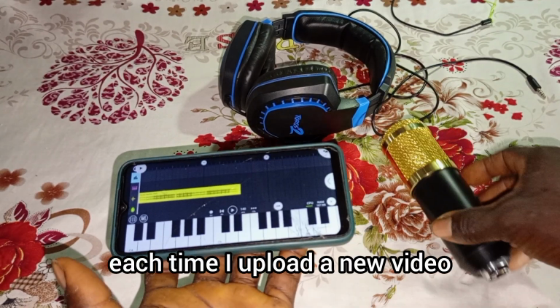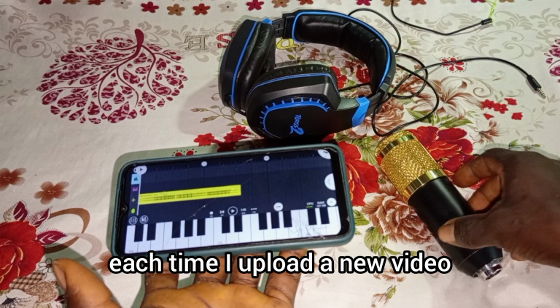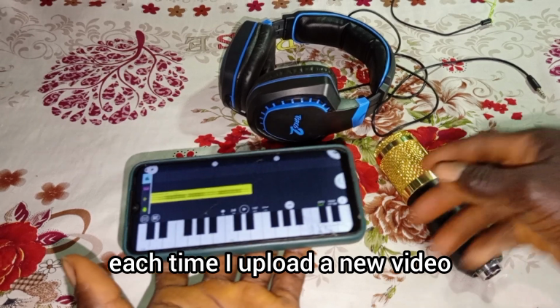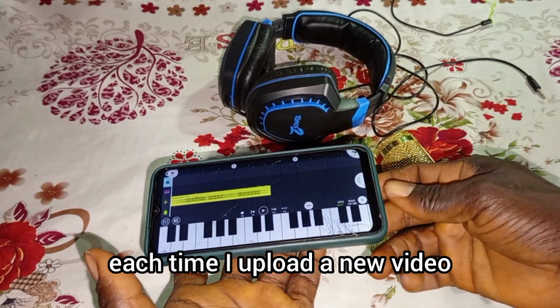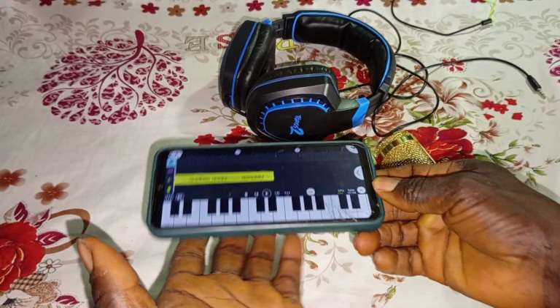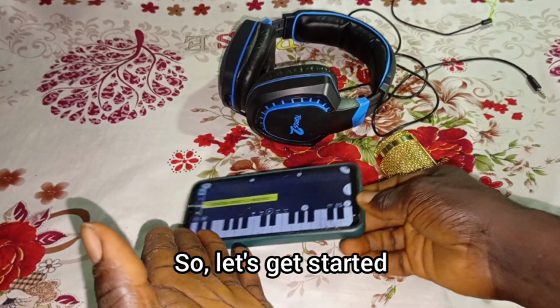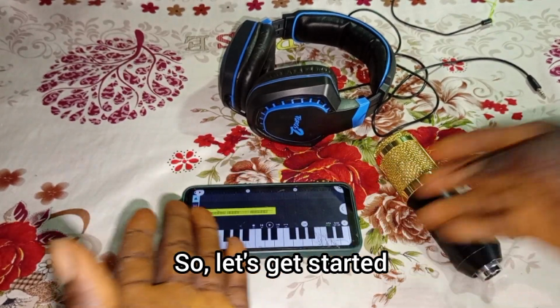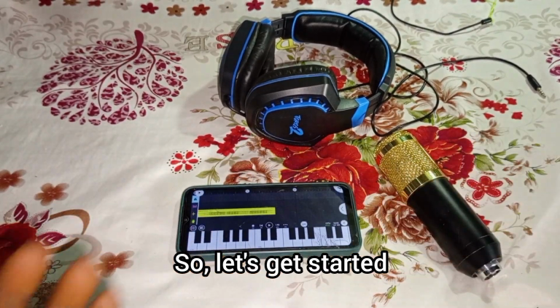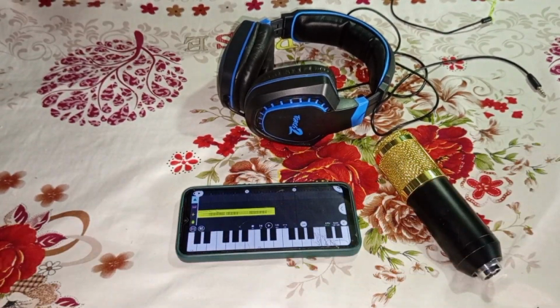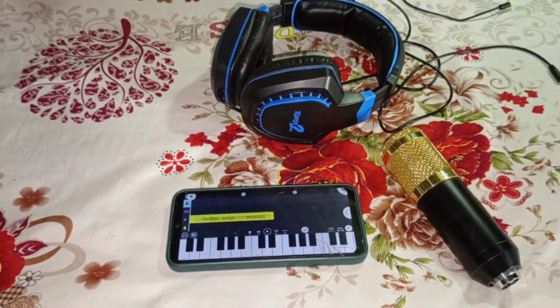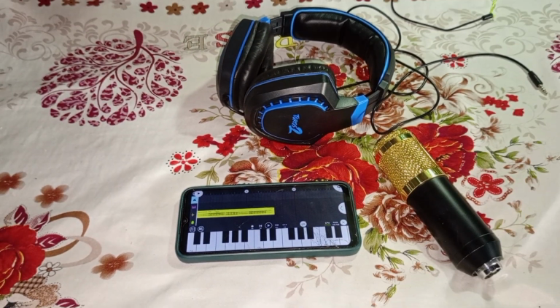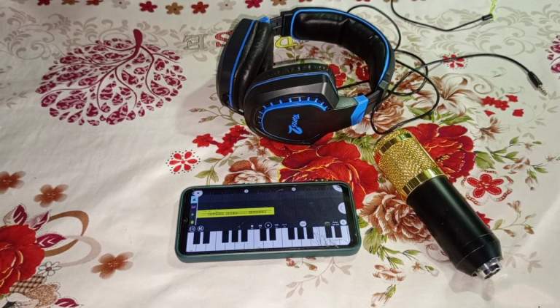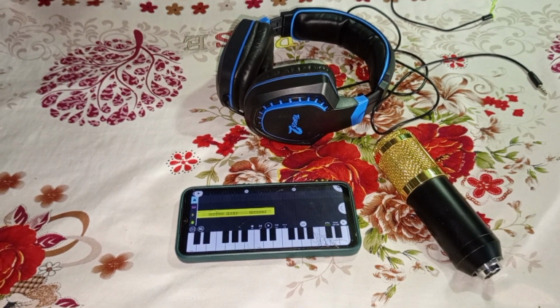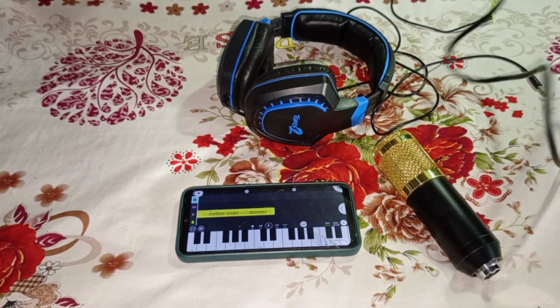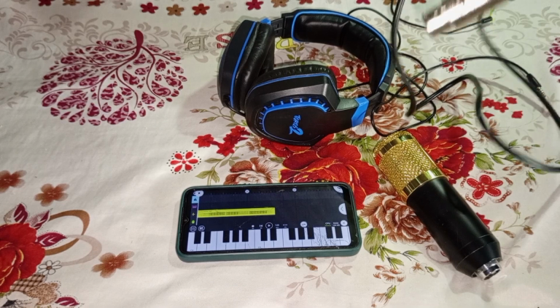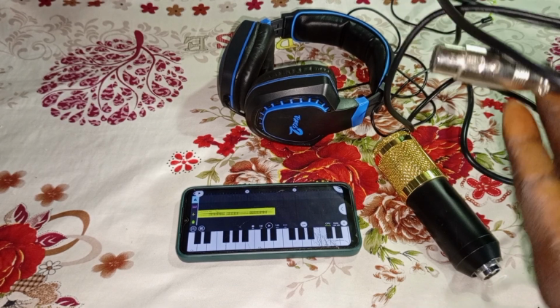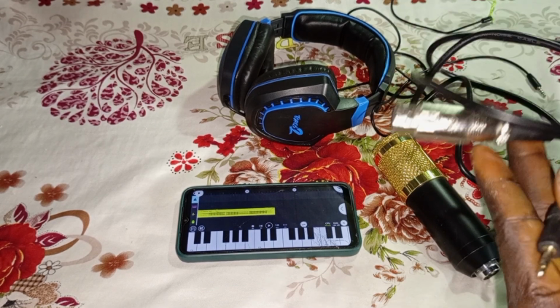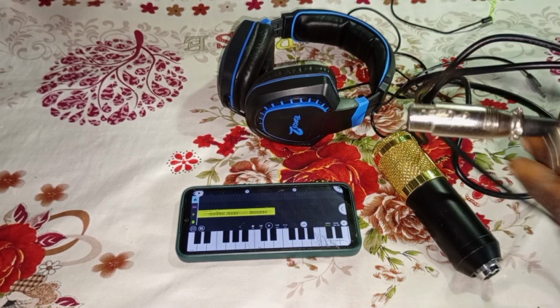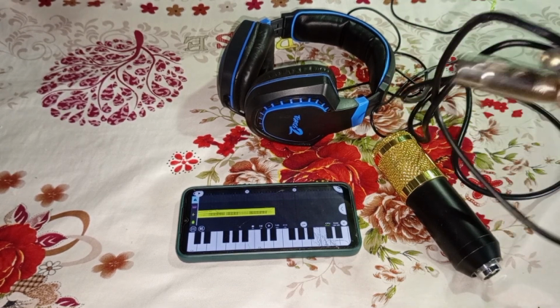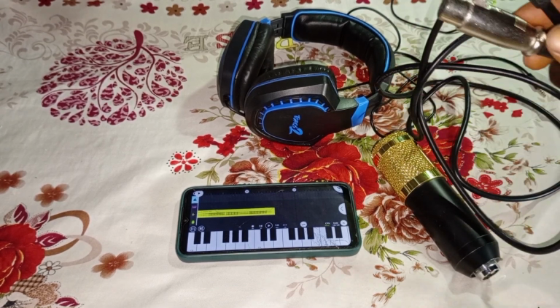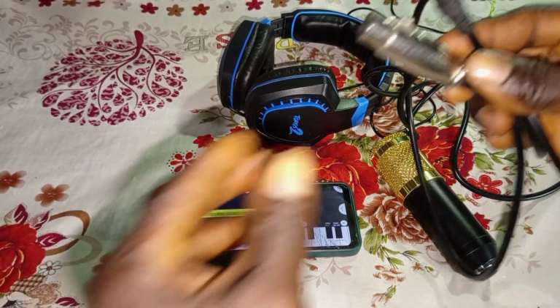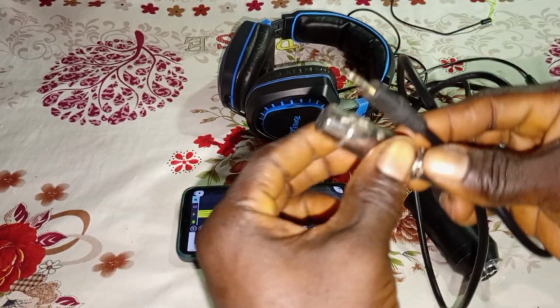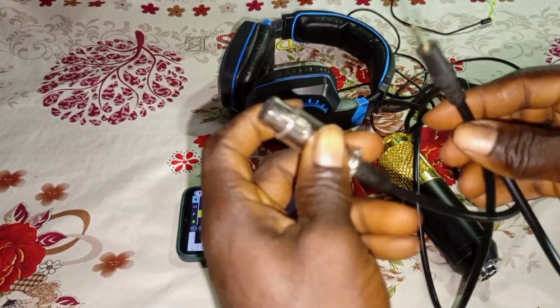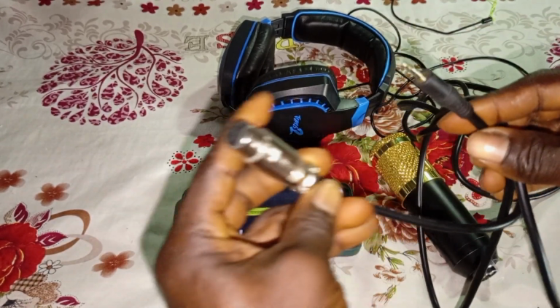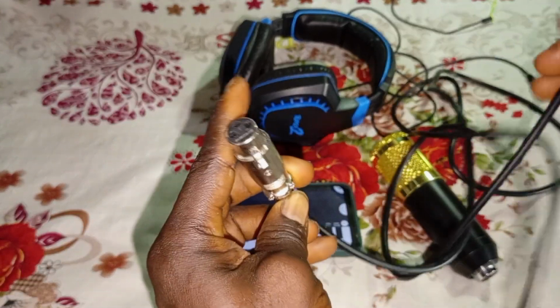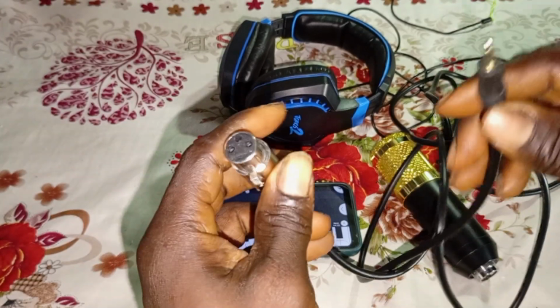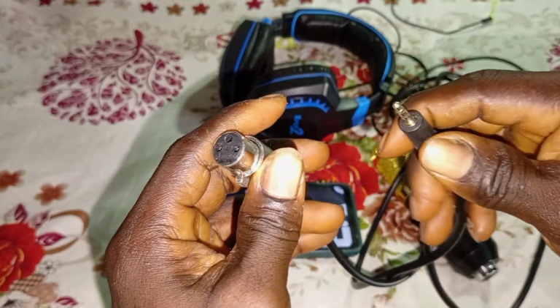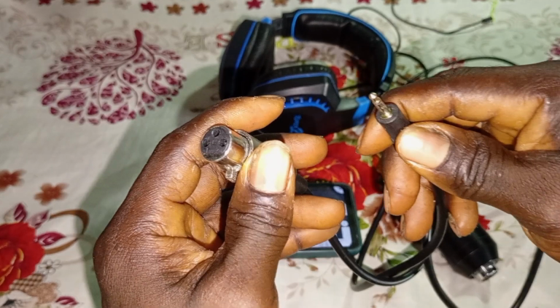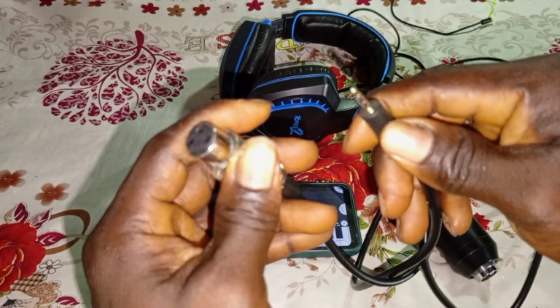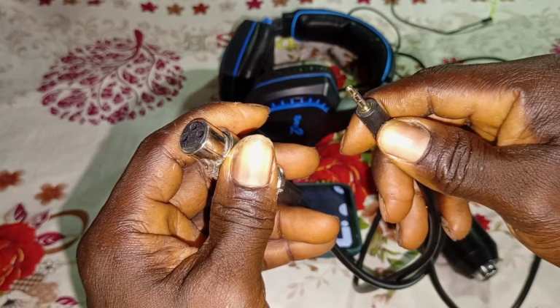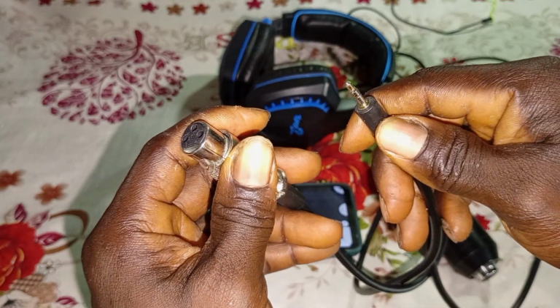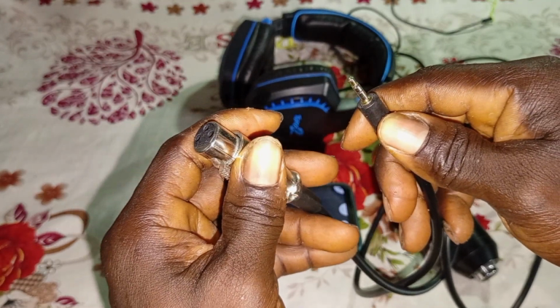So let's get started. For this connection you need a TRS to XLR cable, and this is what it looks like. Without this cable you can't do it.